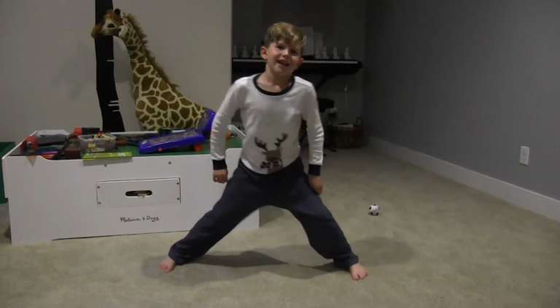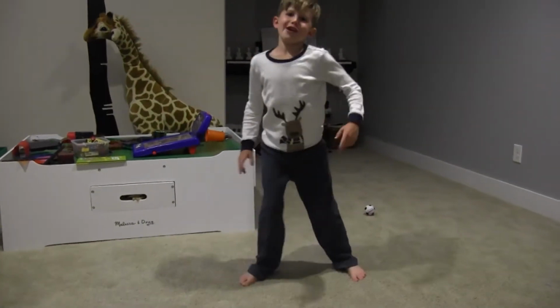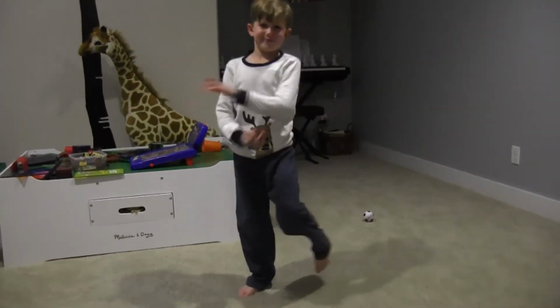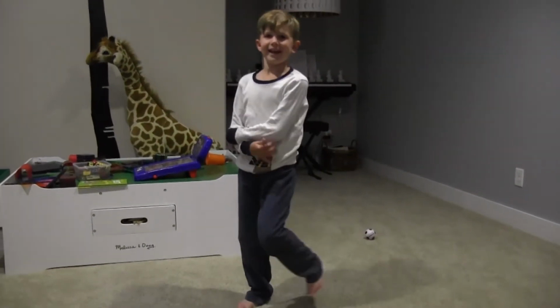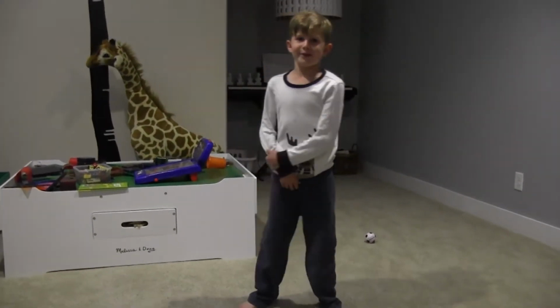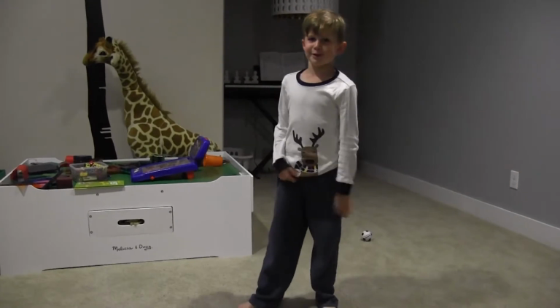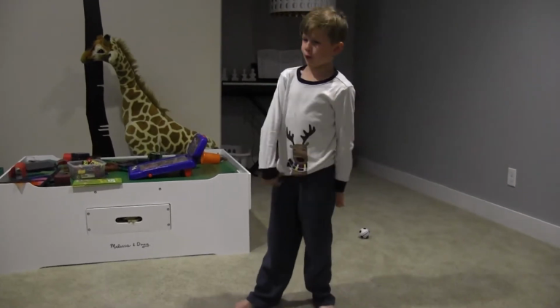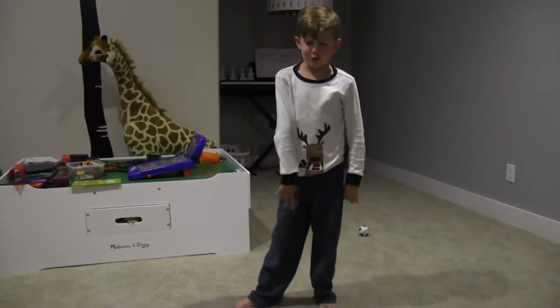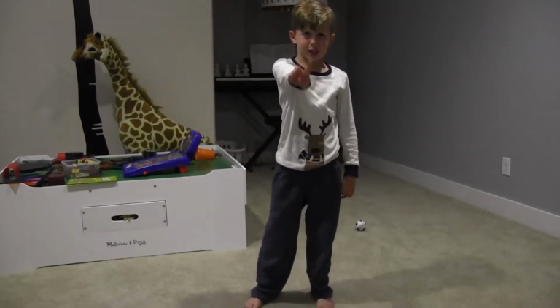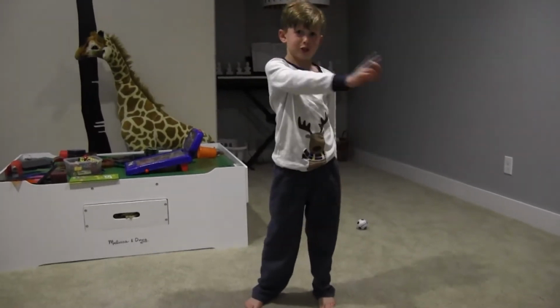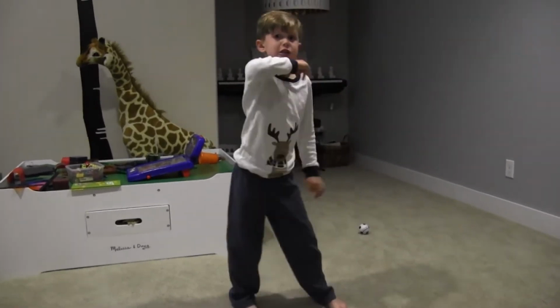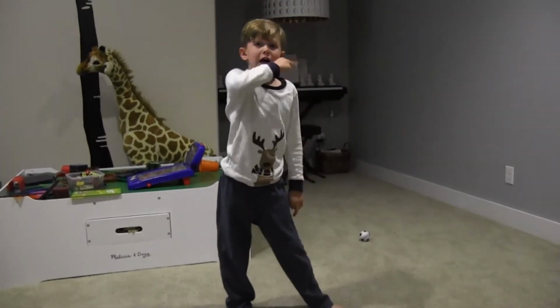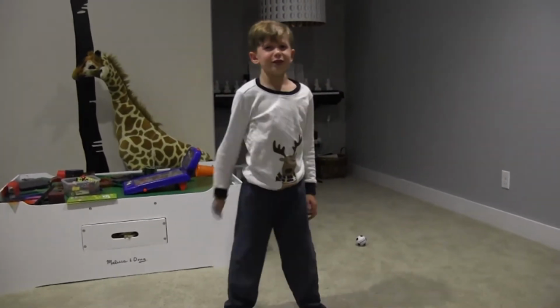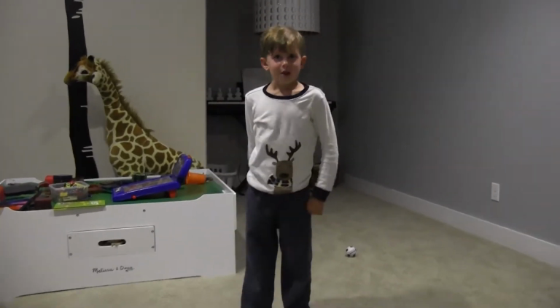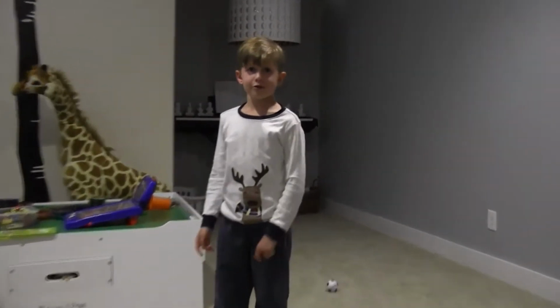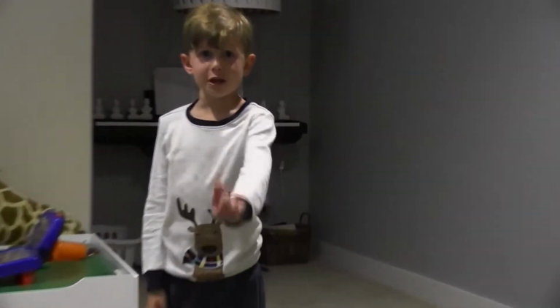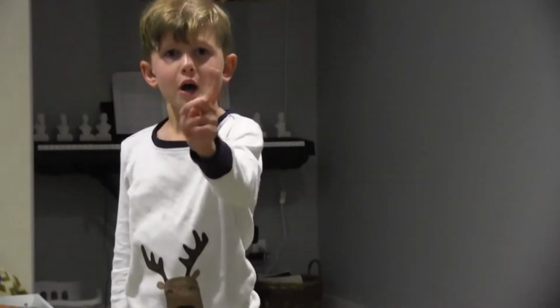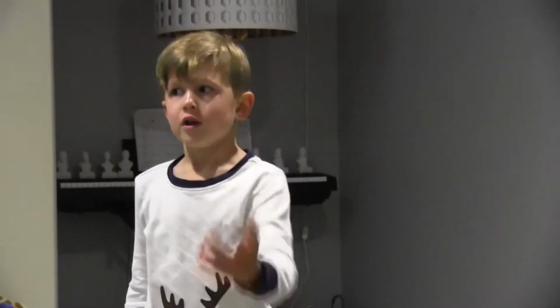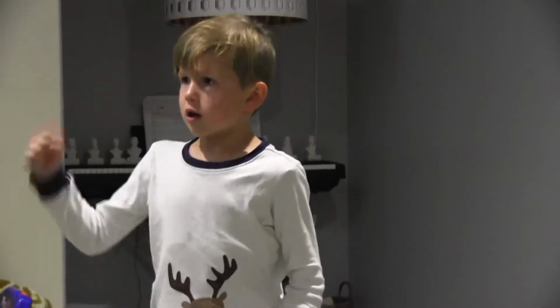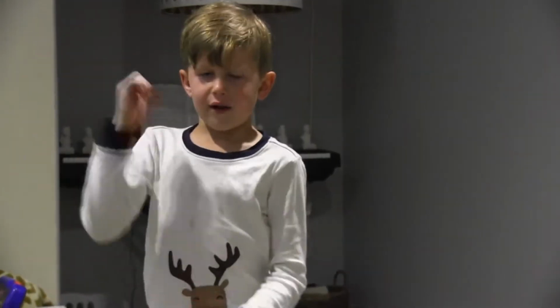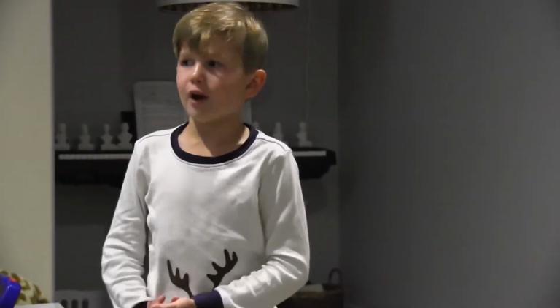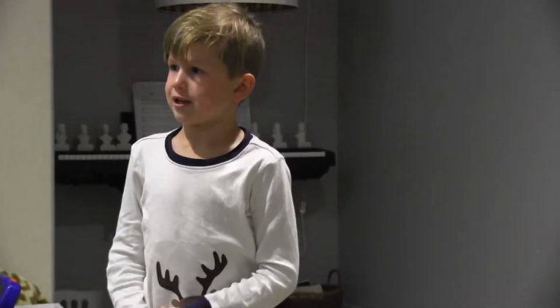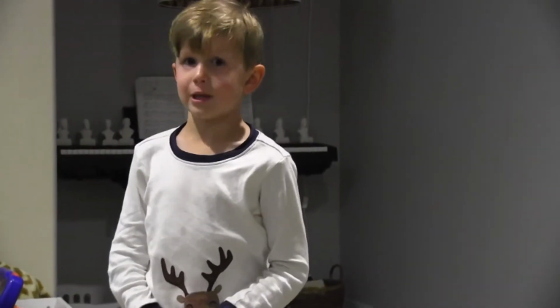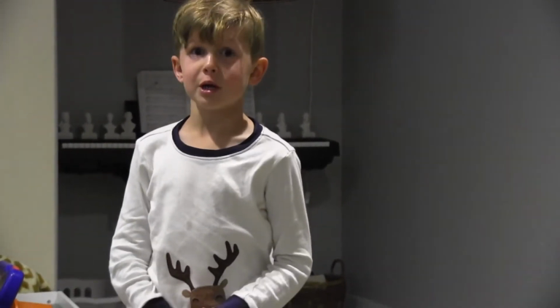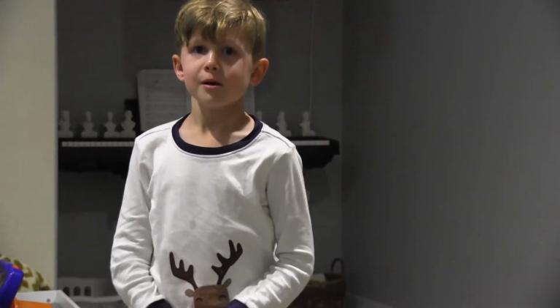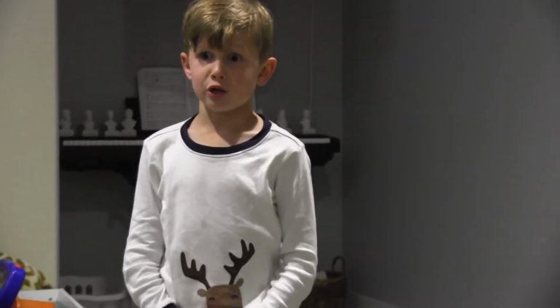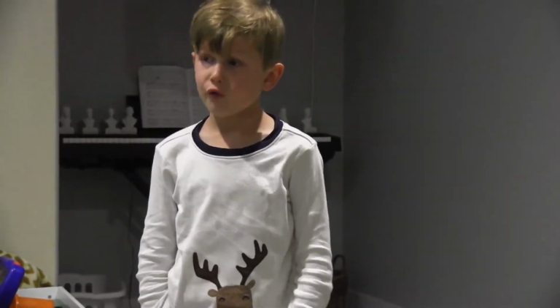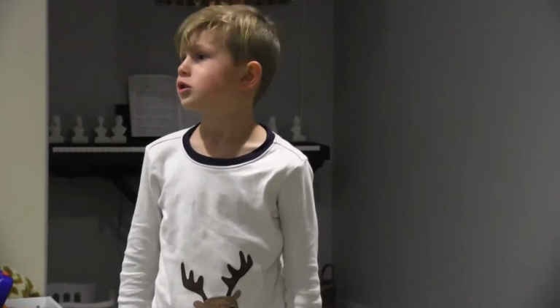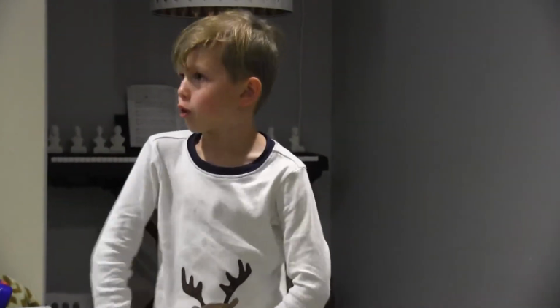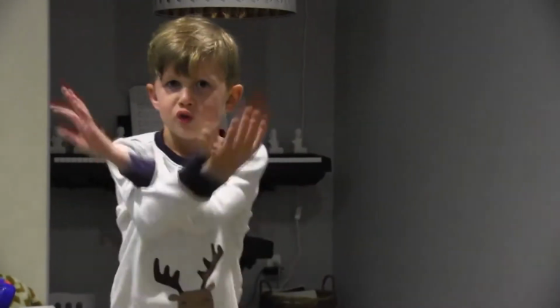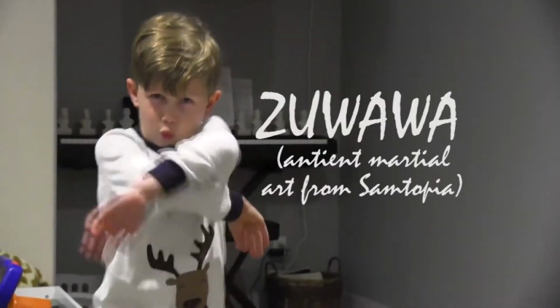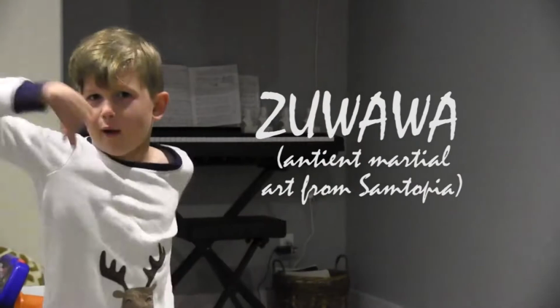Hey everybody, do you want to learn some cool moves about ninjas? I created a powerful symbol of every finding, put them together, made a new finding called Zawala.